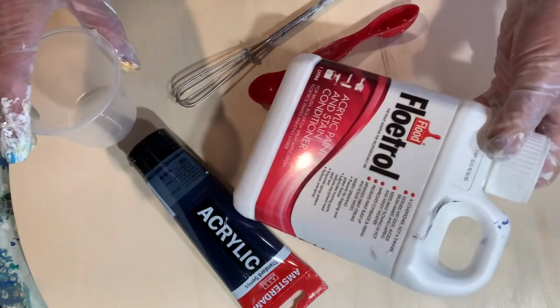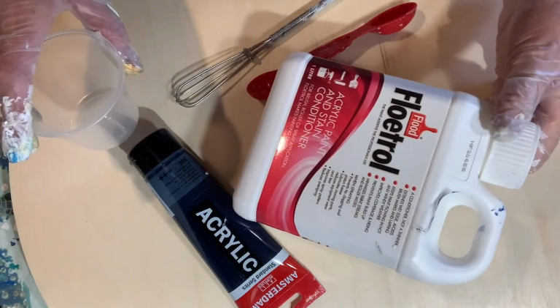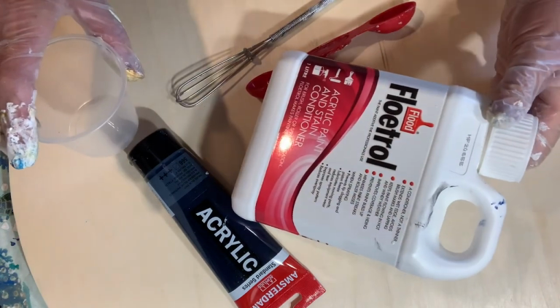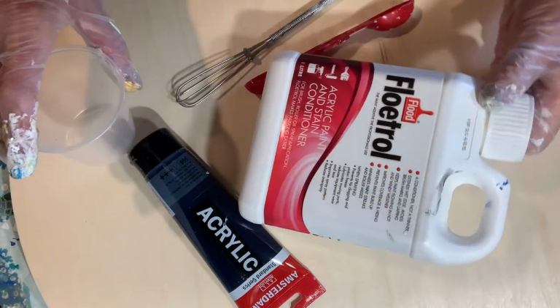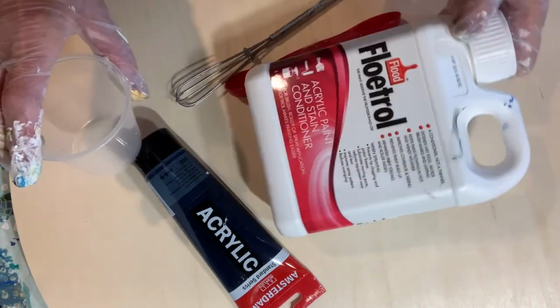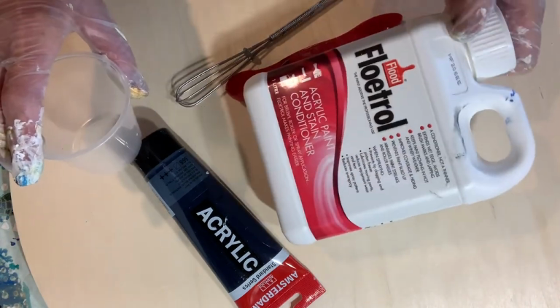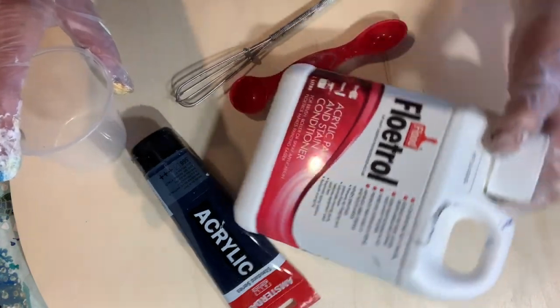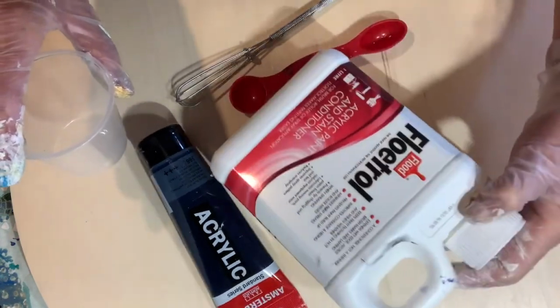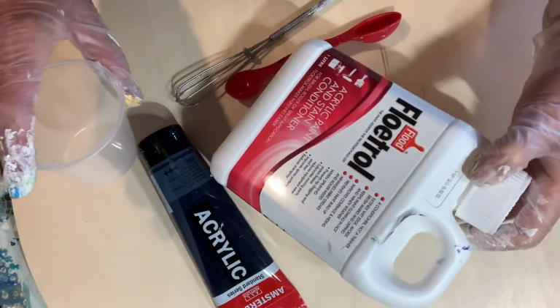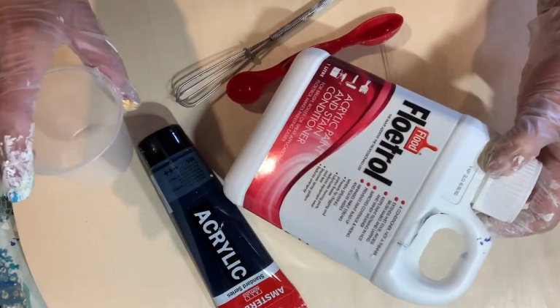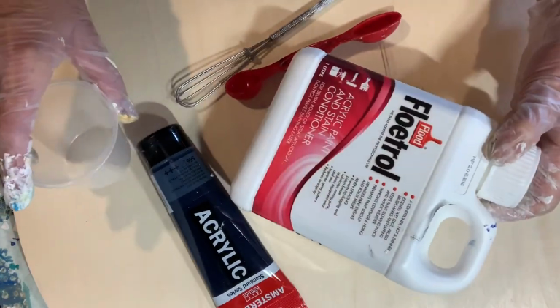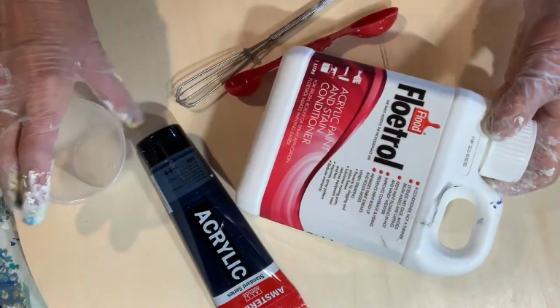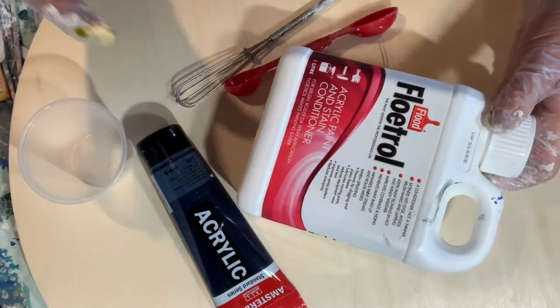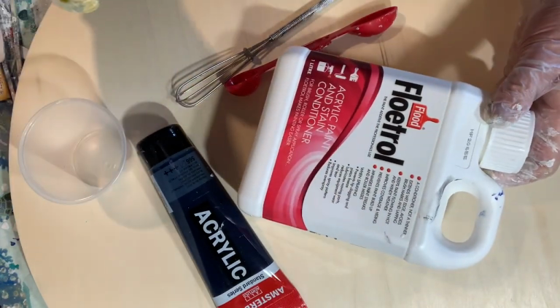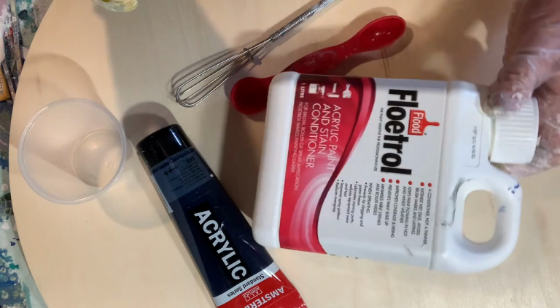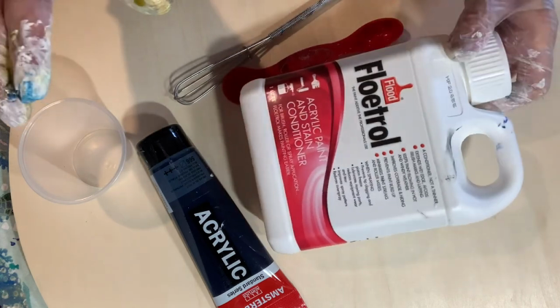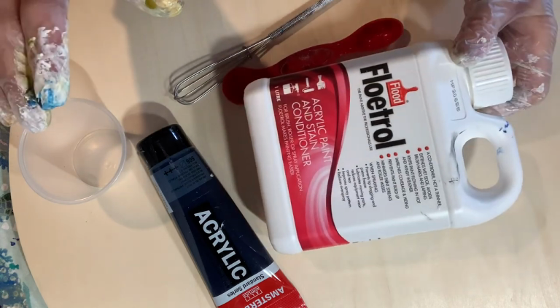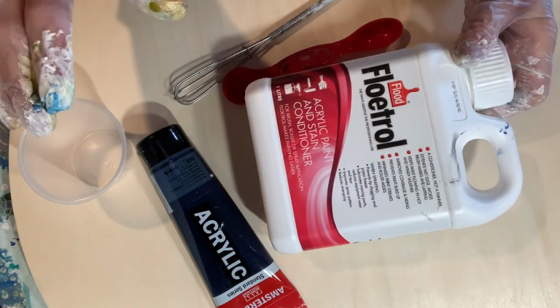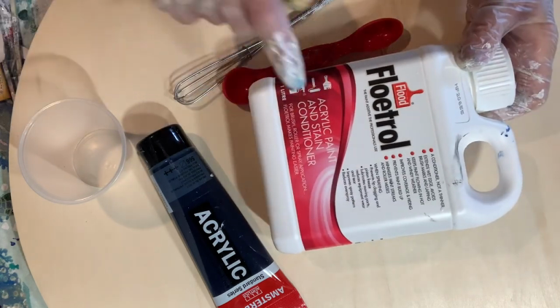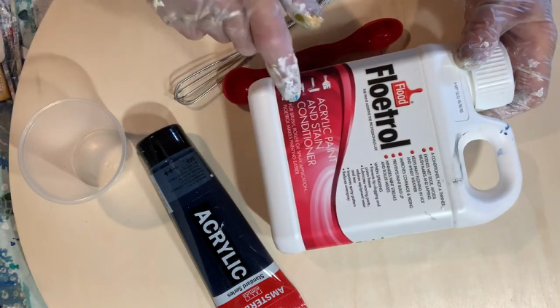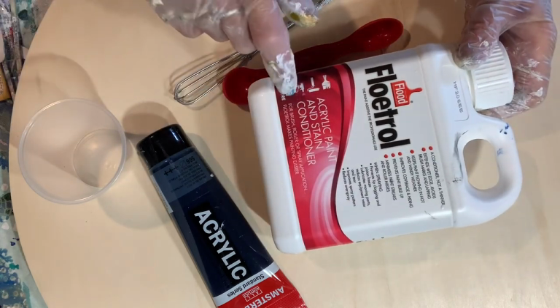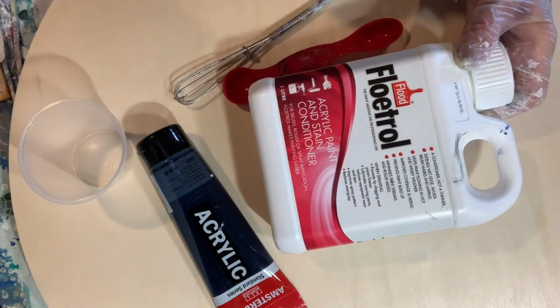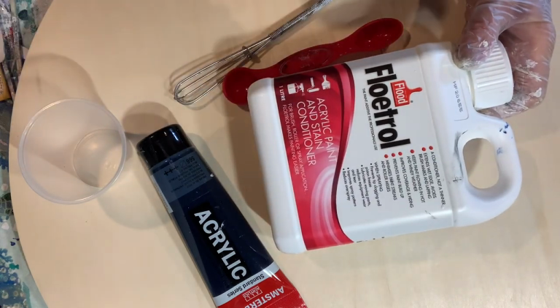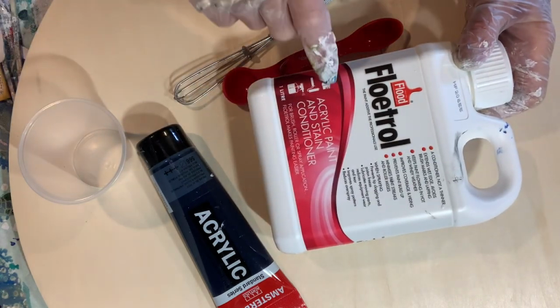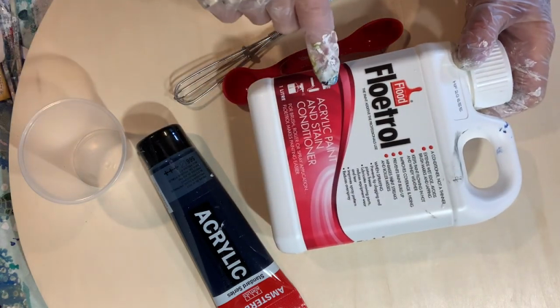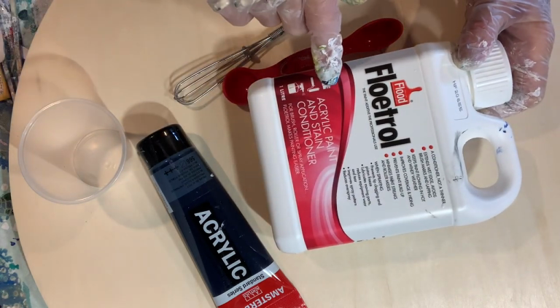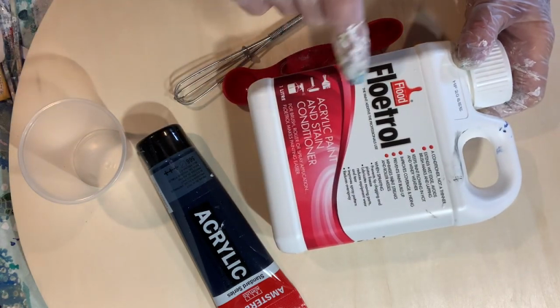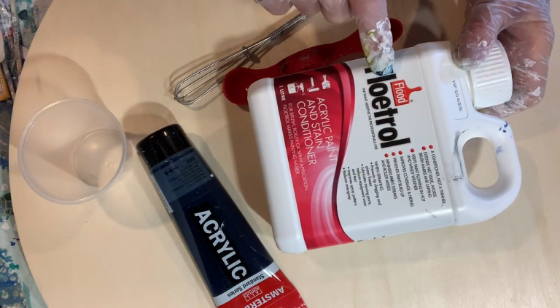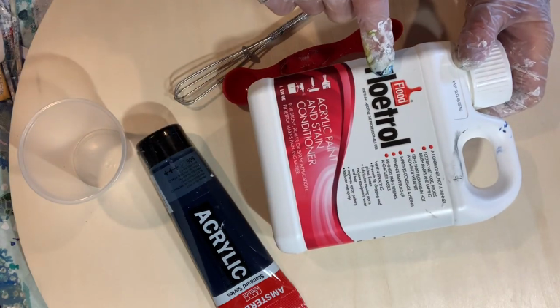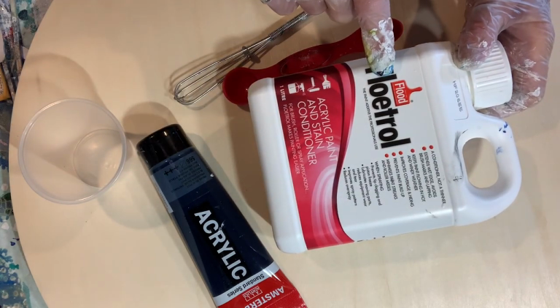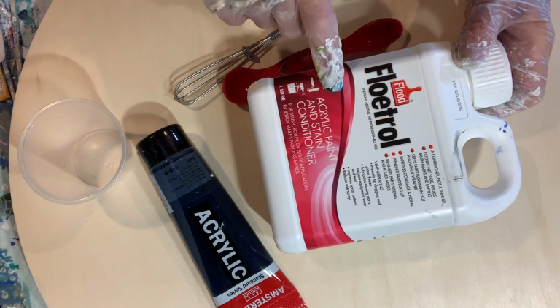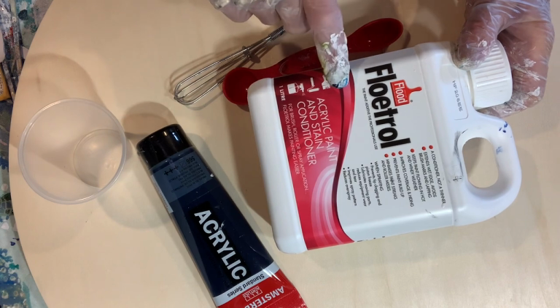So the key ingredient is Australian Floetrol — not American.